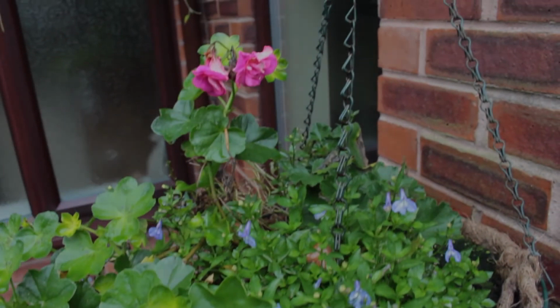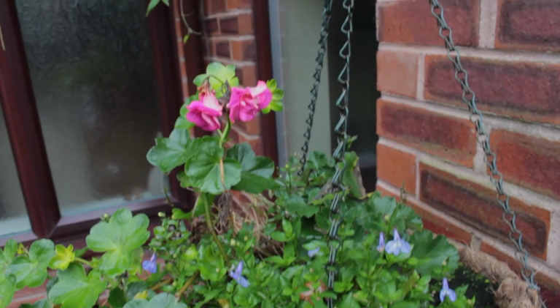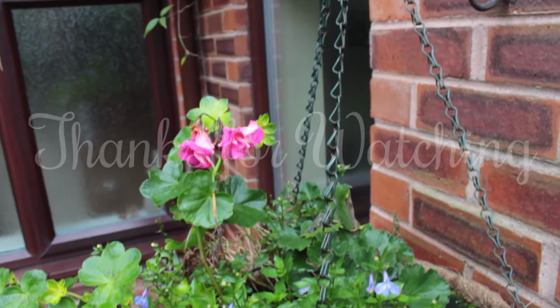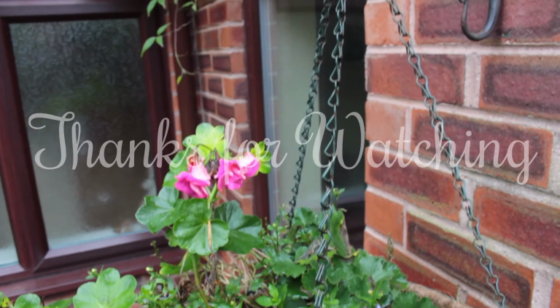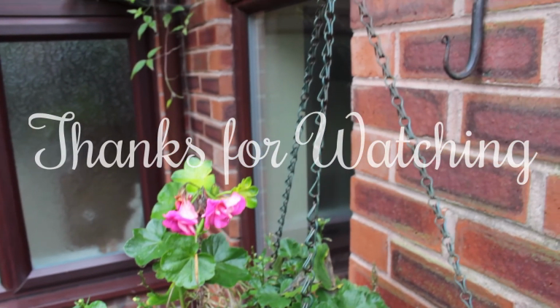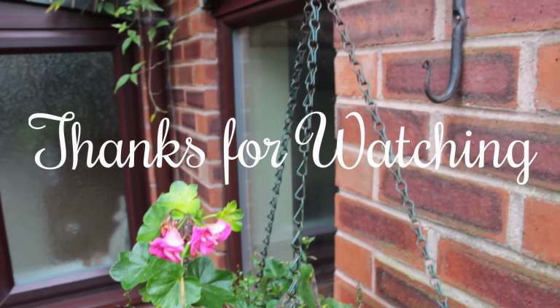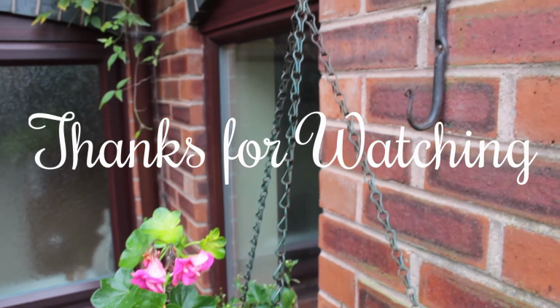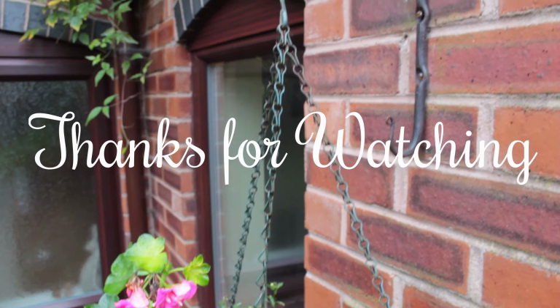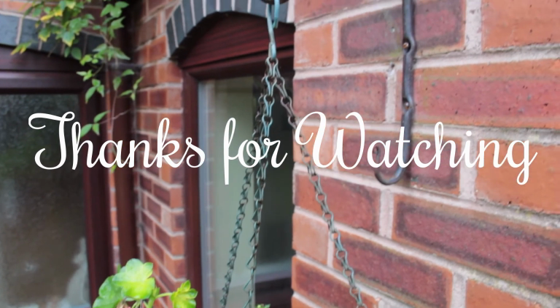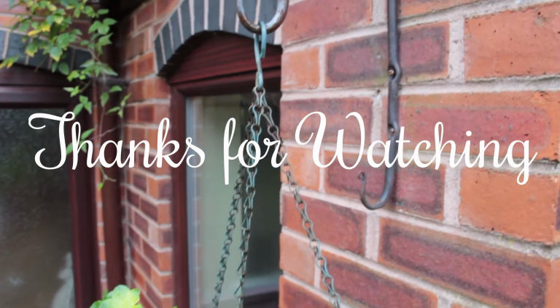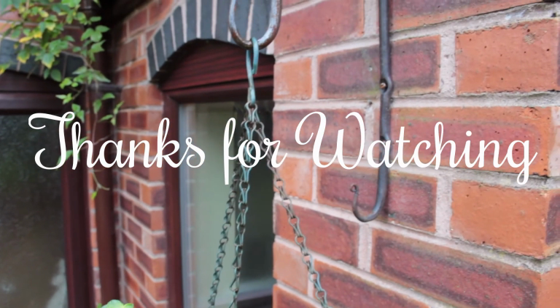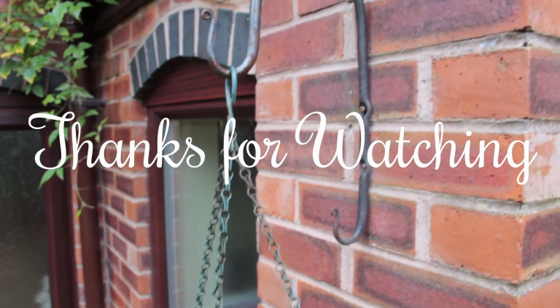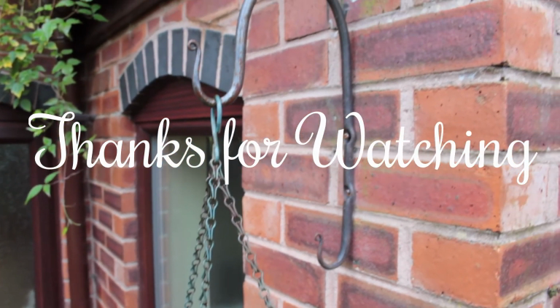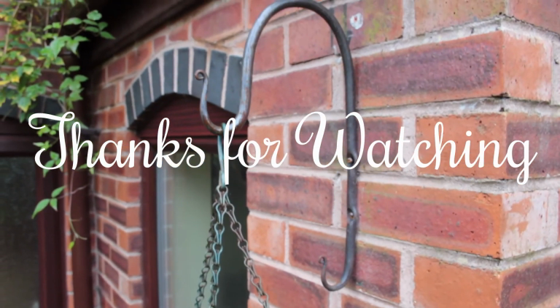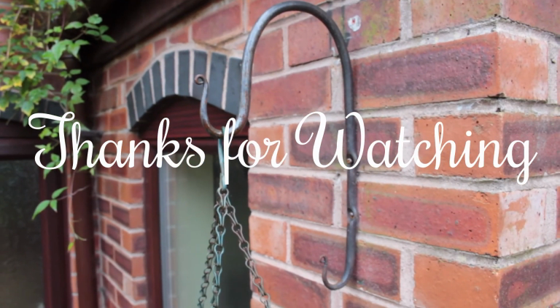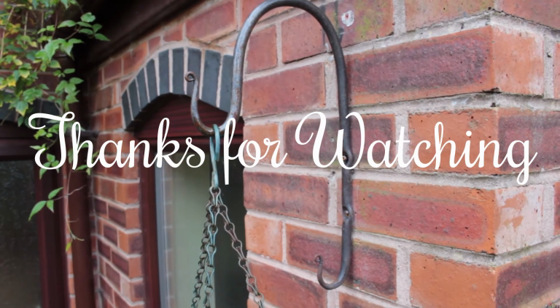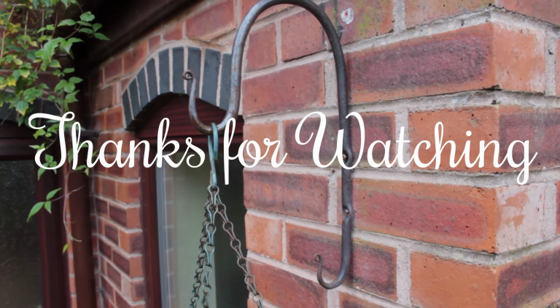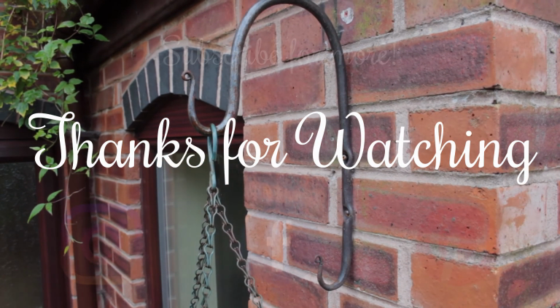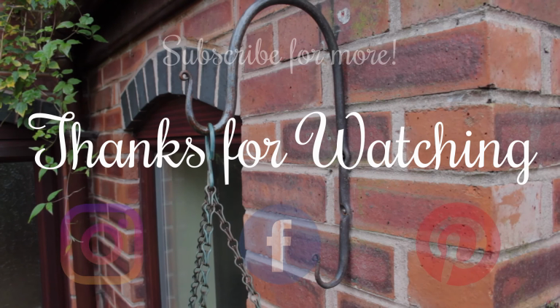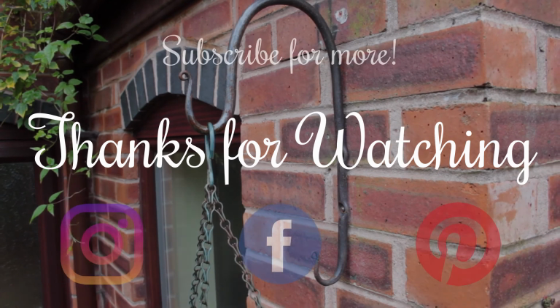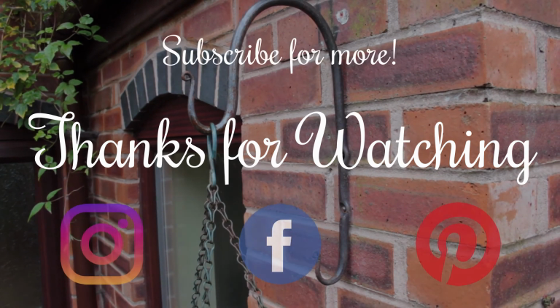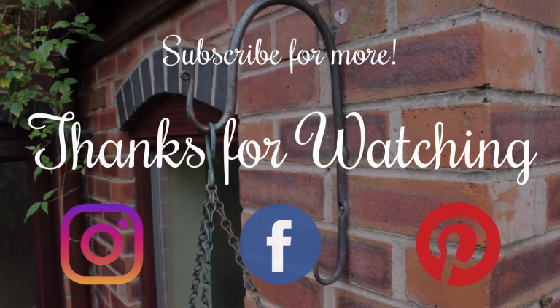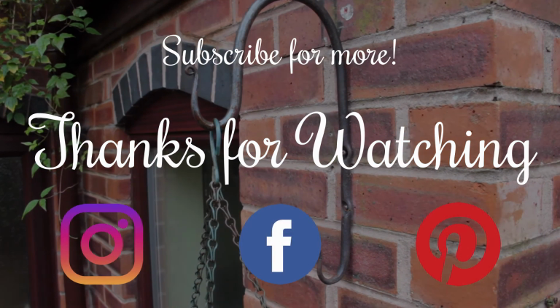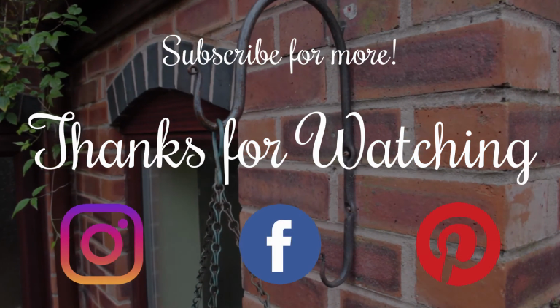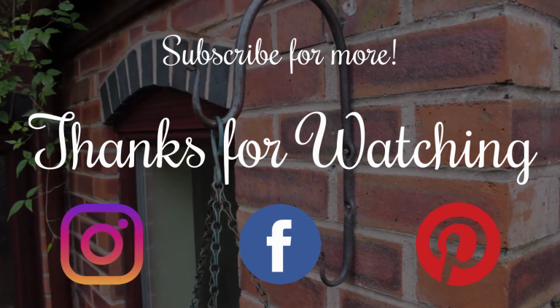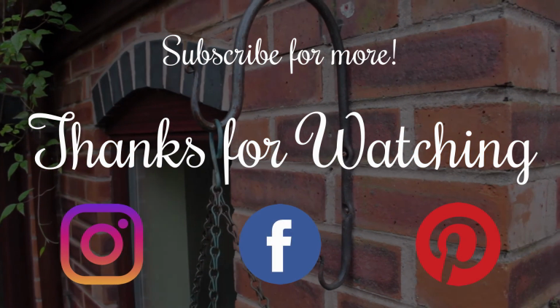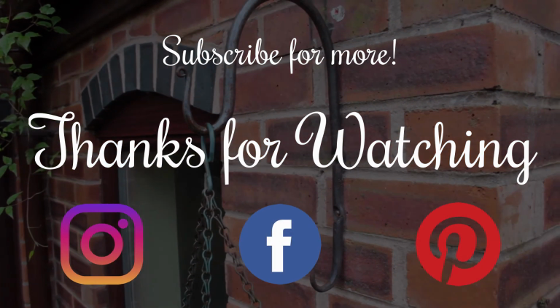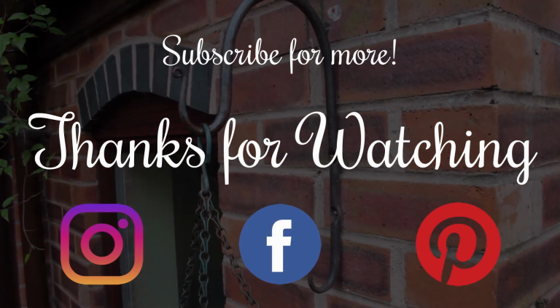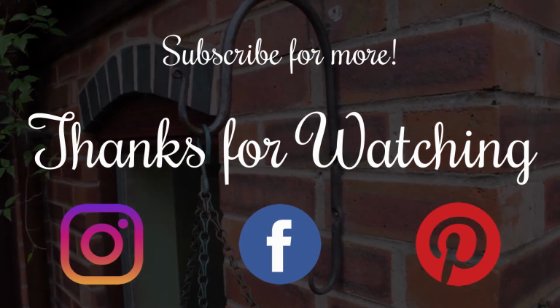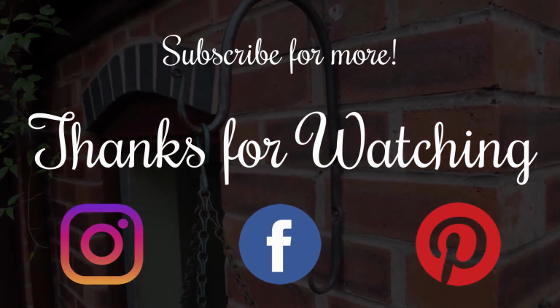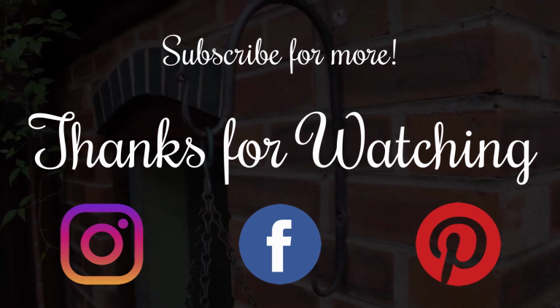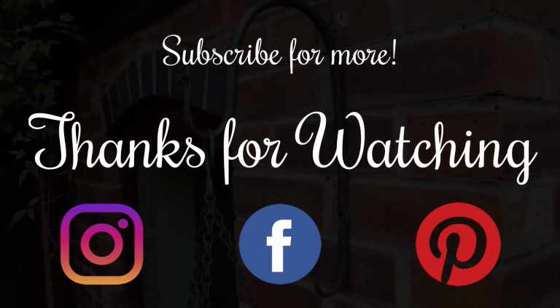And that's how I make my hanging basket brackets. Please like and subscribe, follow my social media, and check out my Etsy or website if you're interested in buying some. Thank you very much for watching, I hope you enjoyed it and join us again next time. Bye!